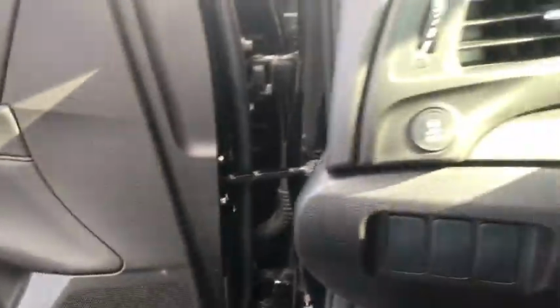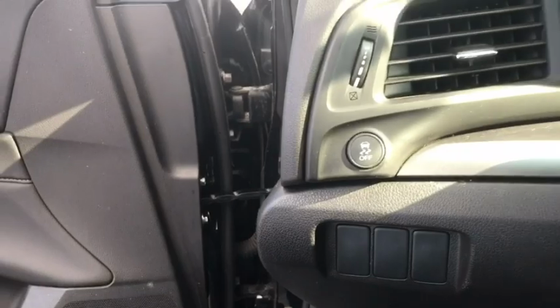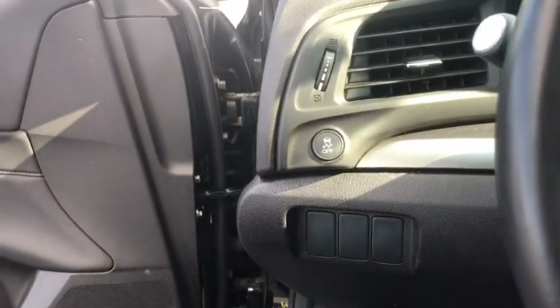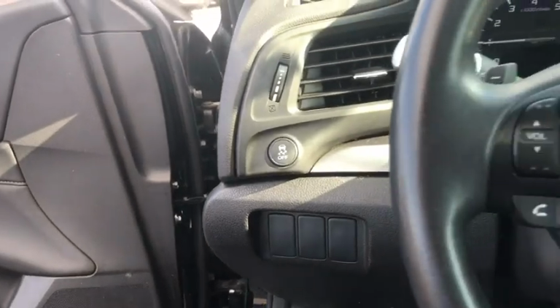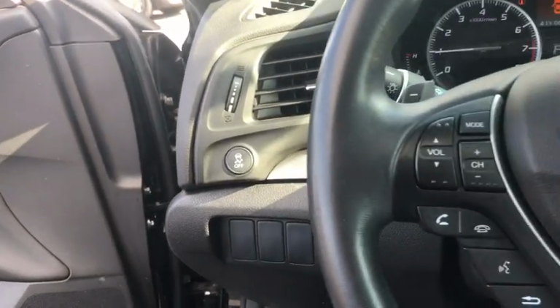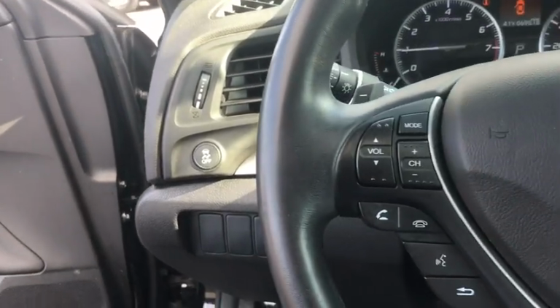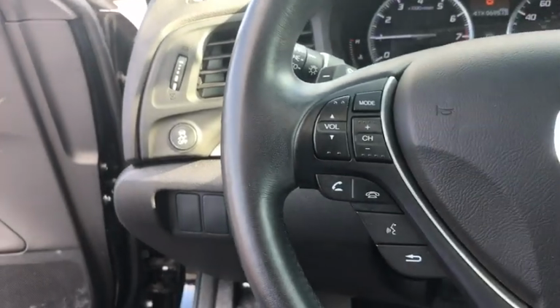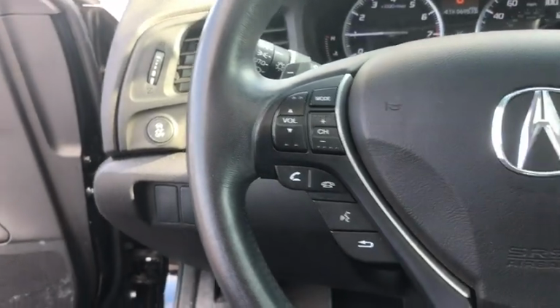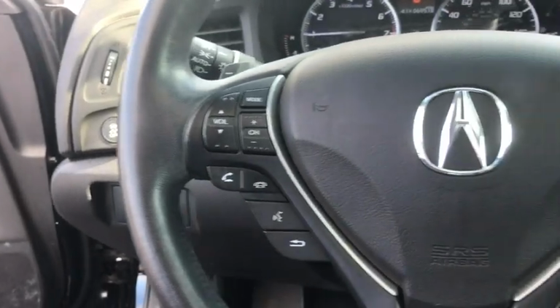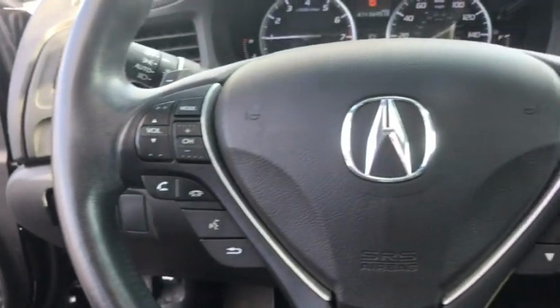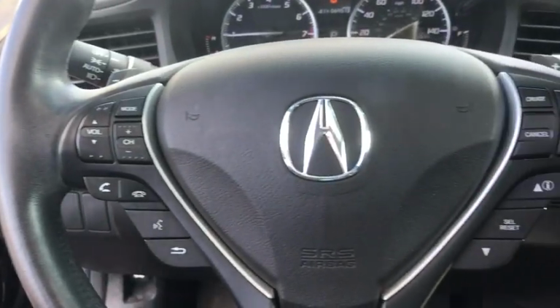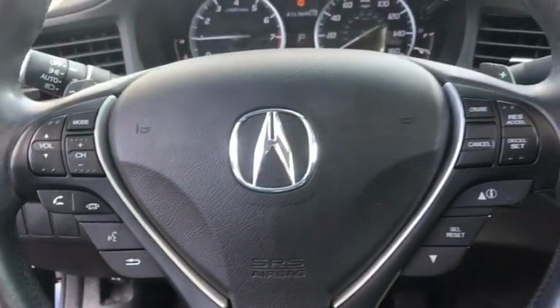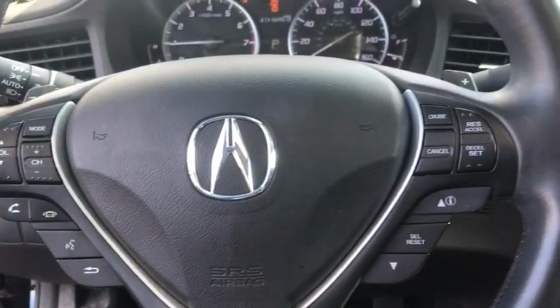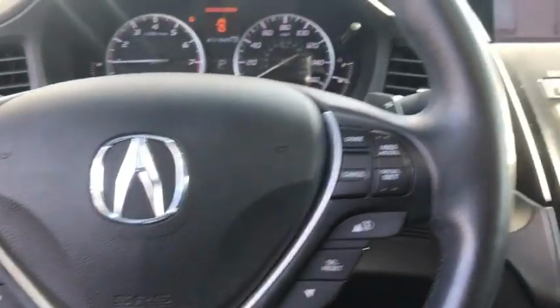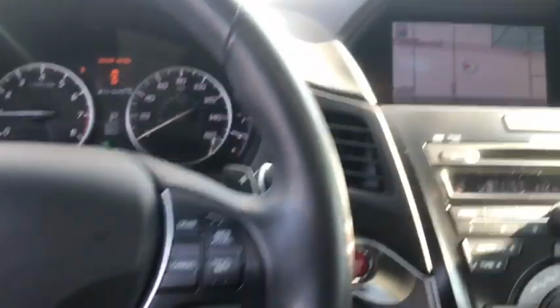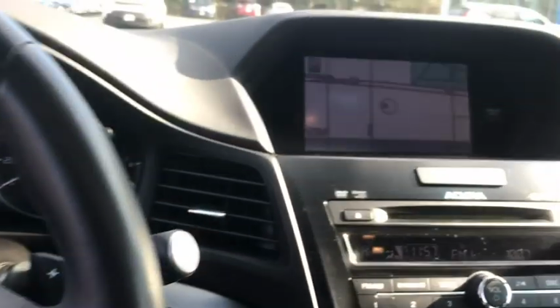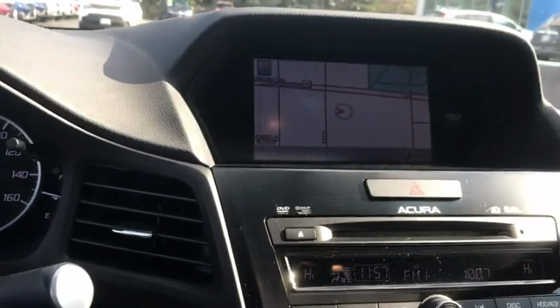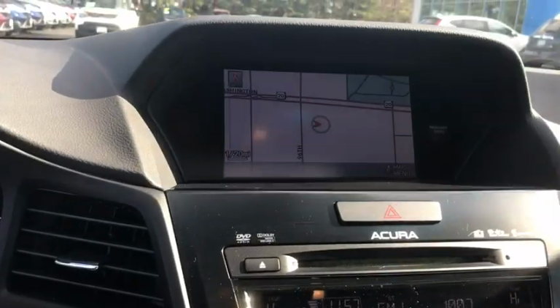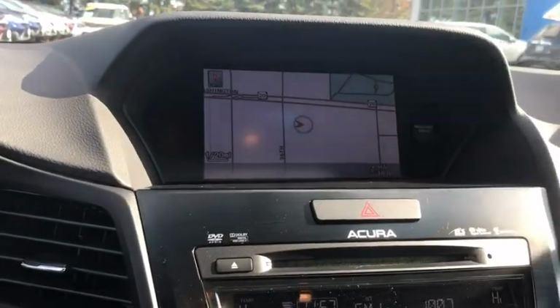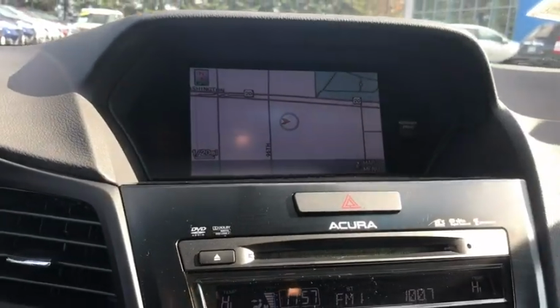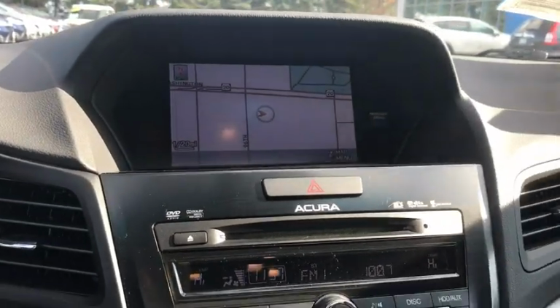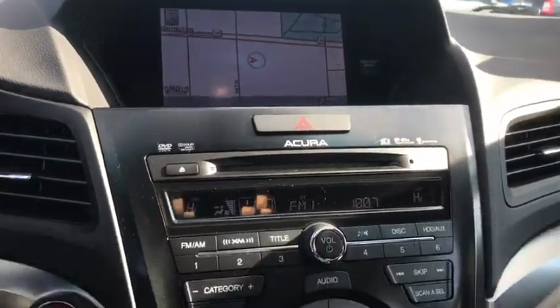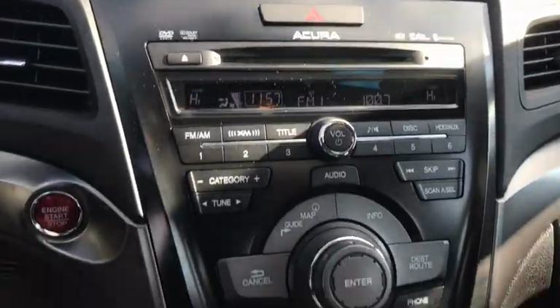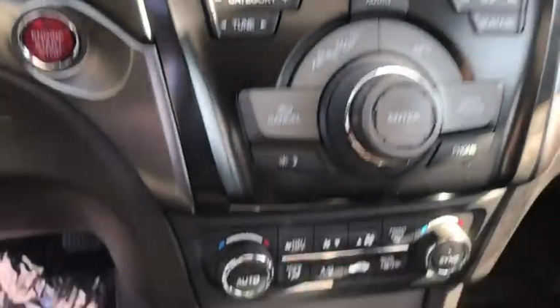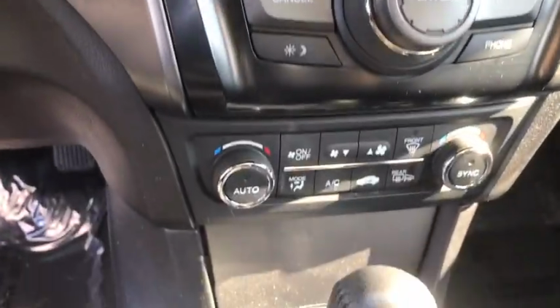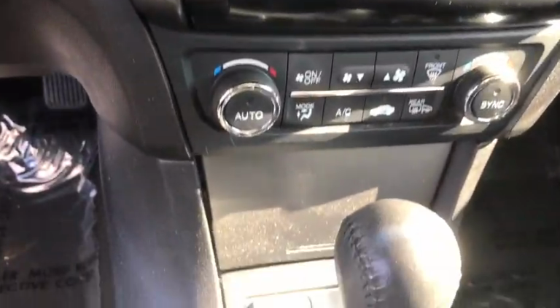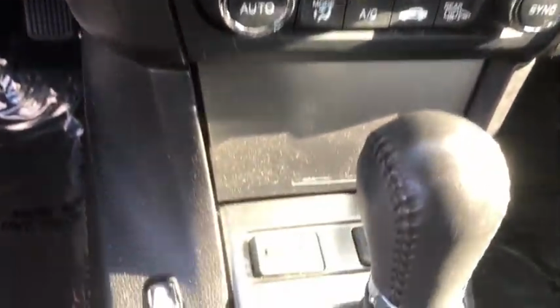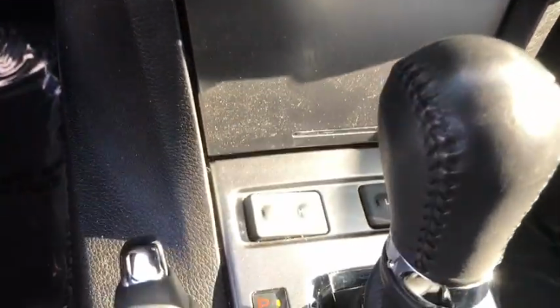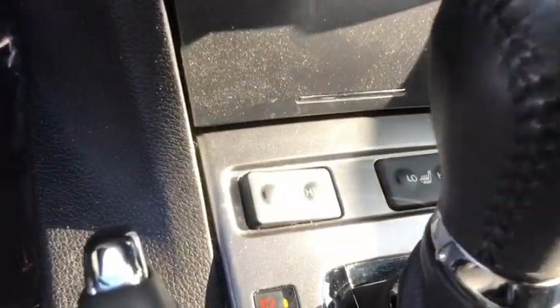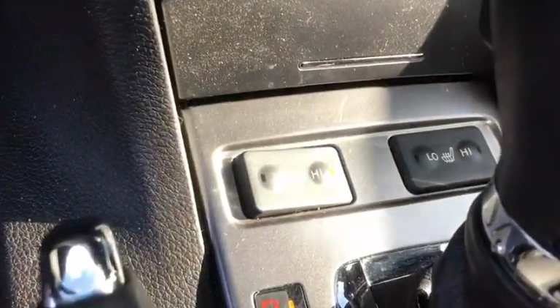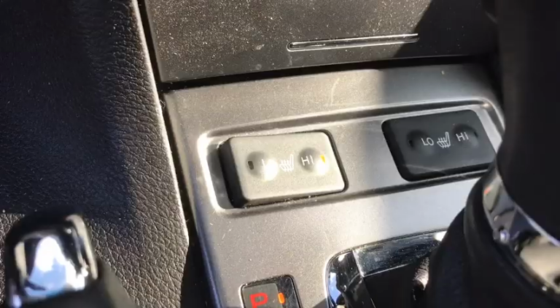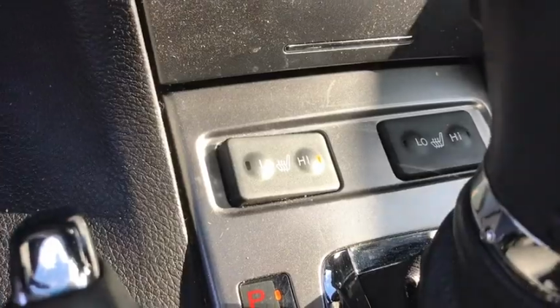If enjoying the drive is something important to you, then the ILX might be the one you are looking for. This vehicle has less than 70,000 miles. Here are some of this vehicle's great options.